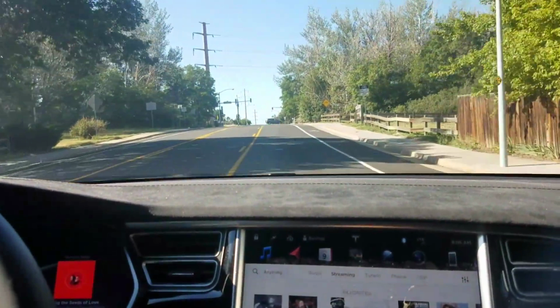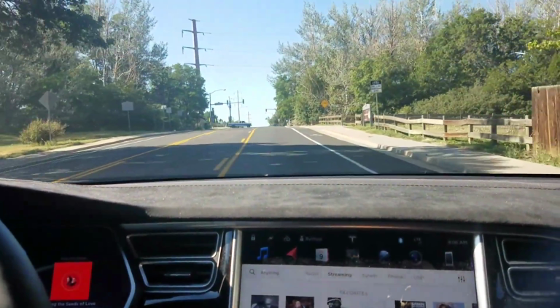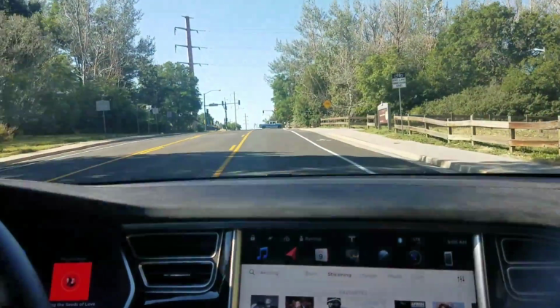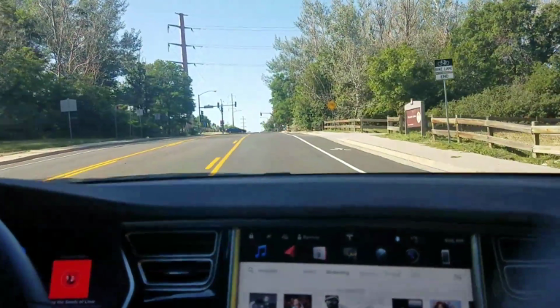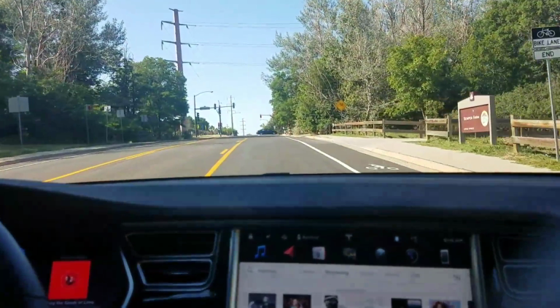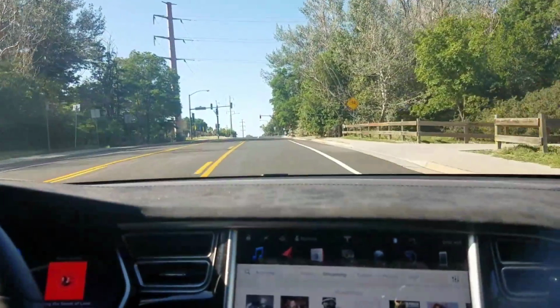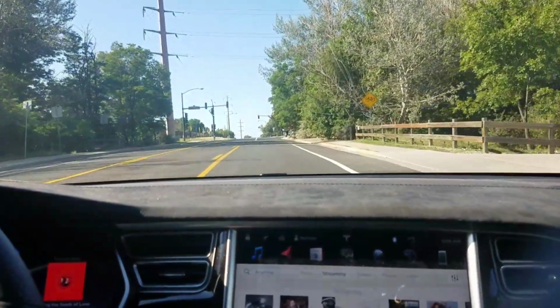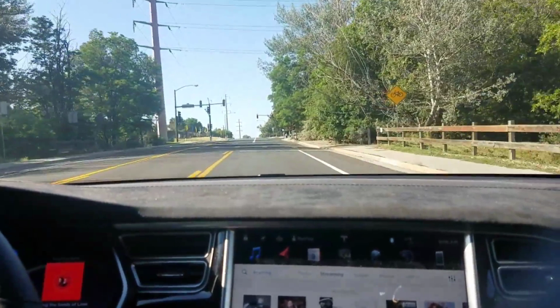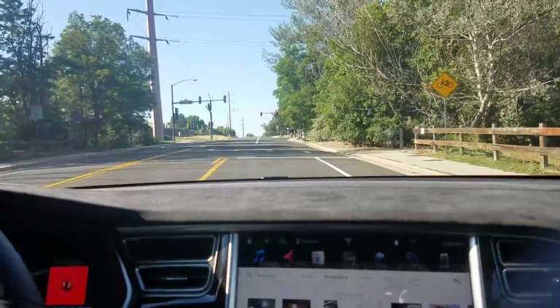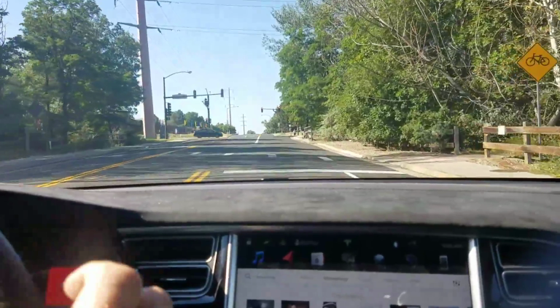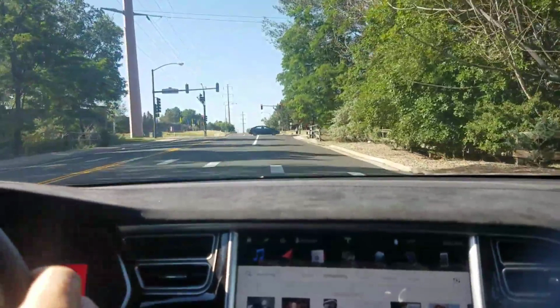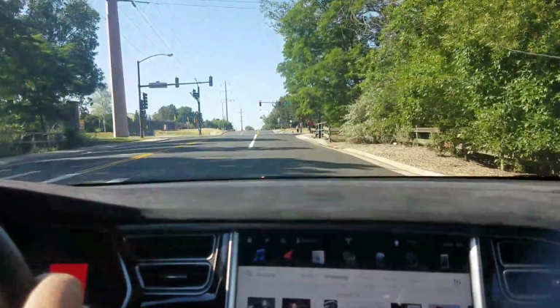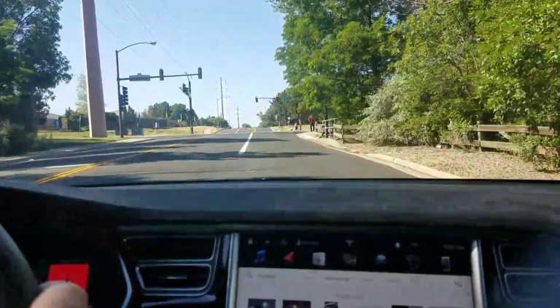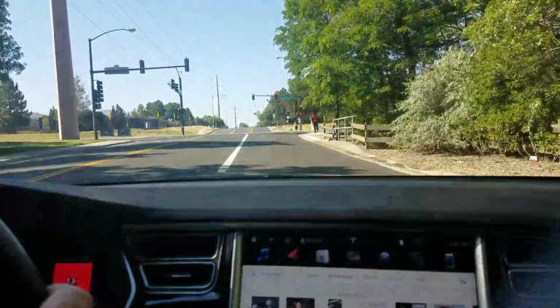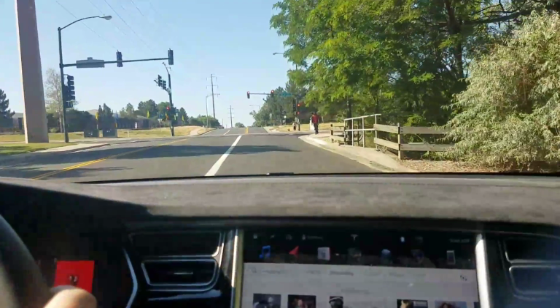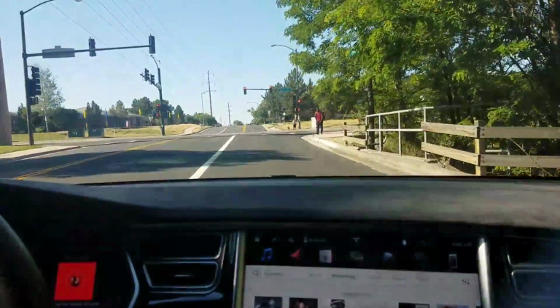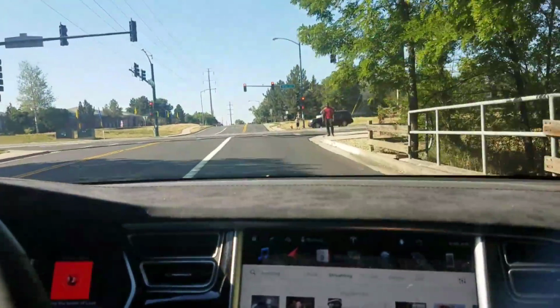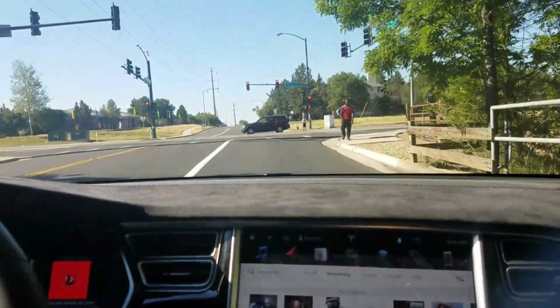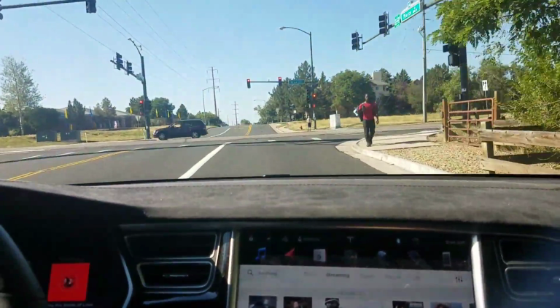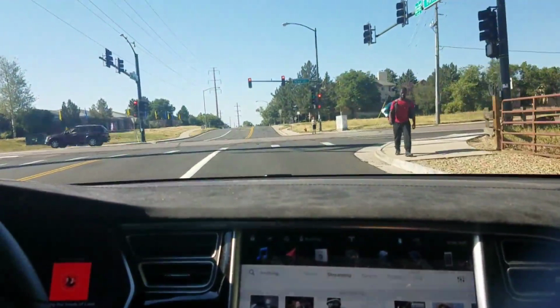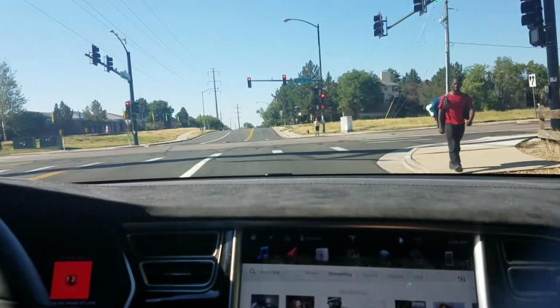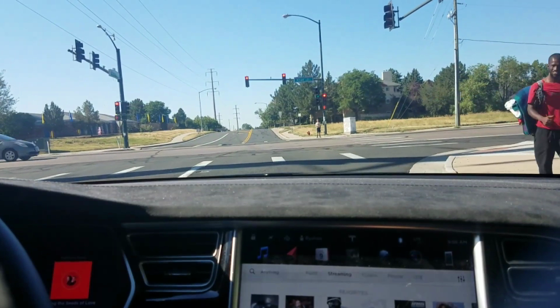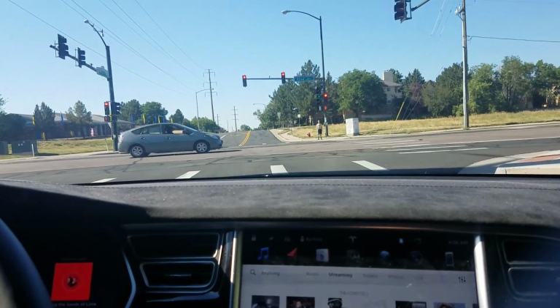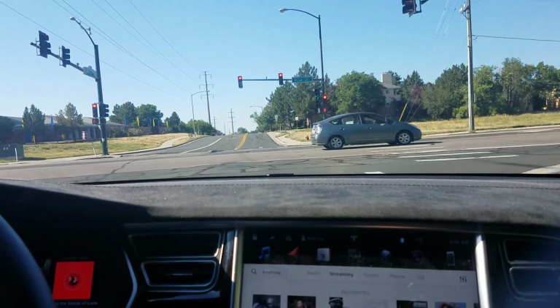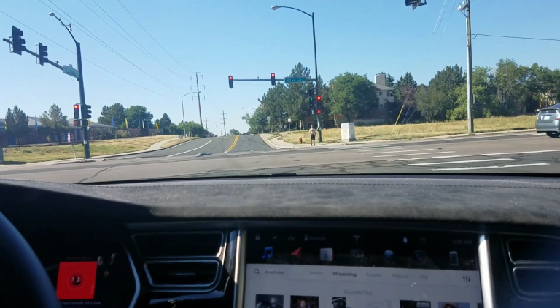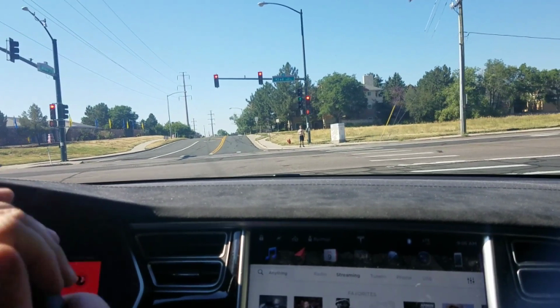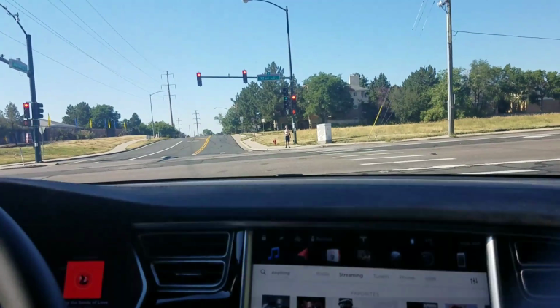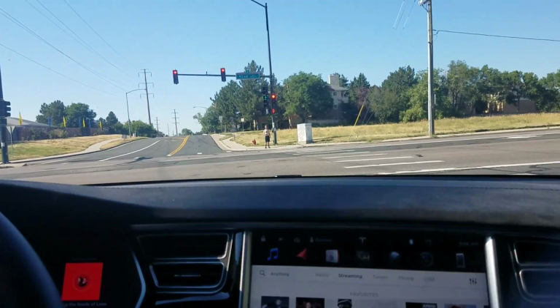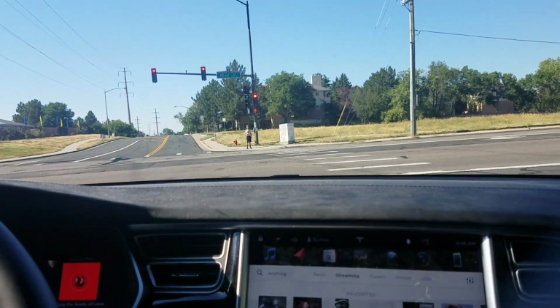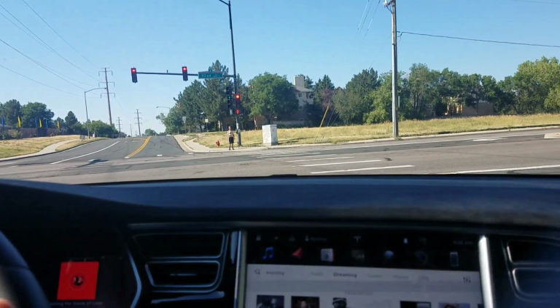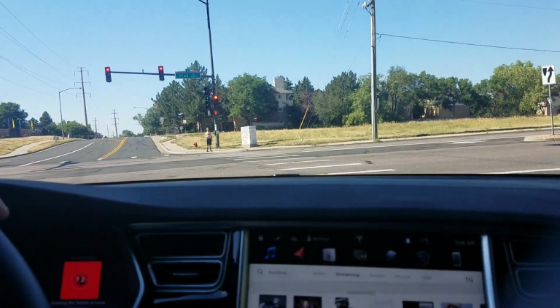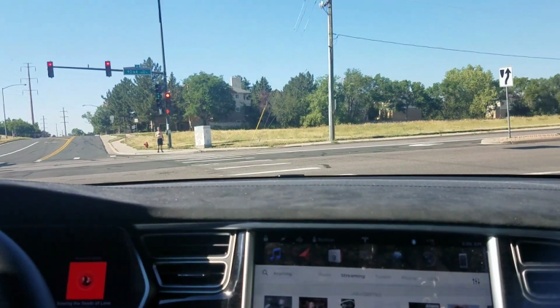With the exception of that one little glitch — it has some trouble with that one particular turn — it actually did a perfectly good job. Just got a thumbs up from a random guy on the street passing in a Tesla. That's always a little gratifying.